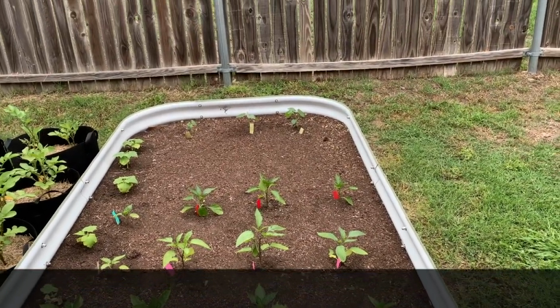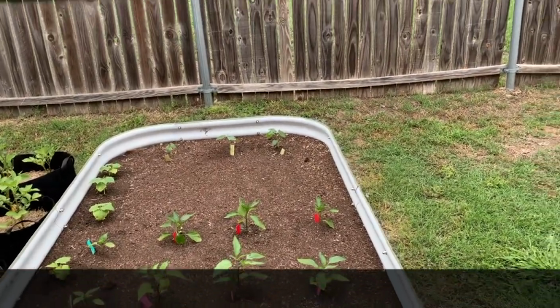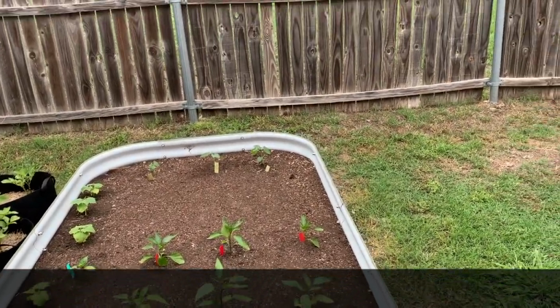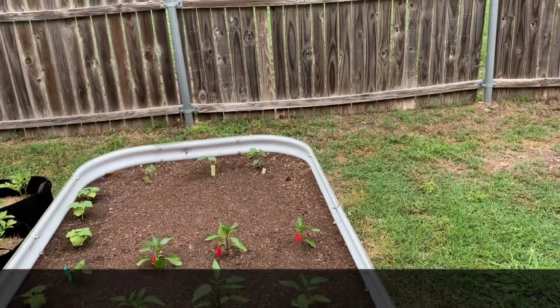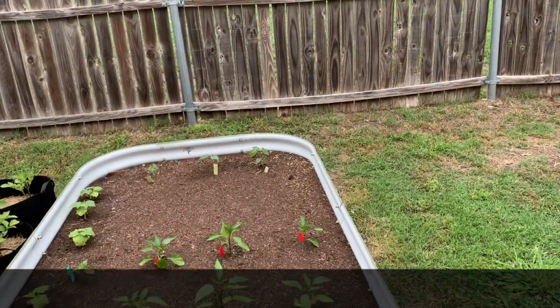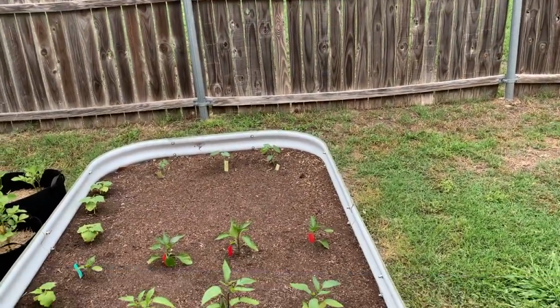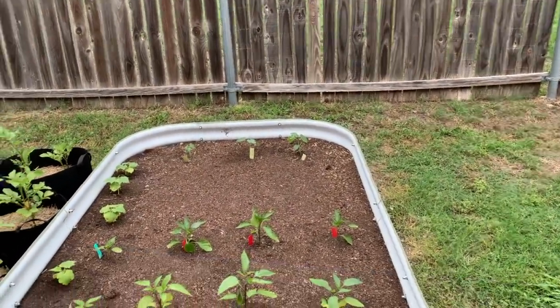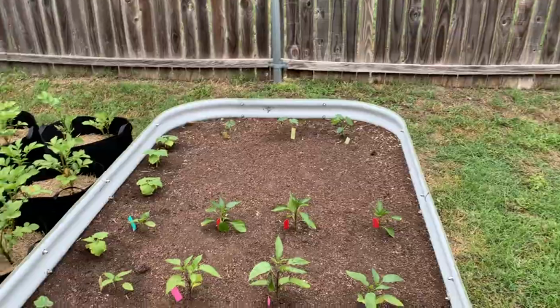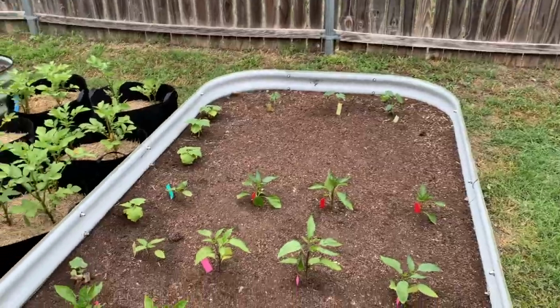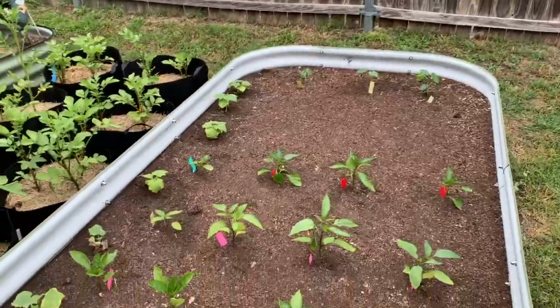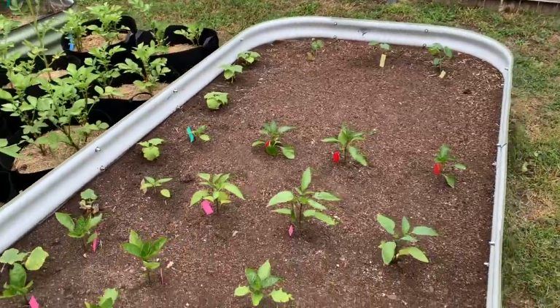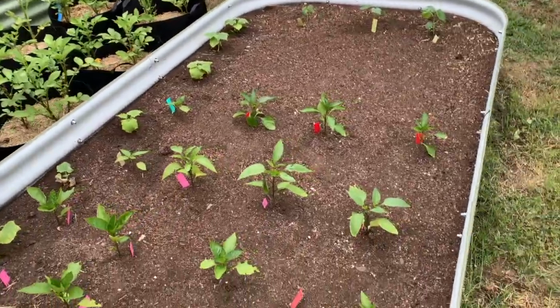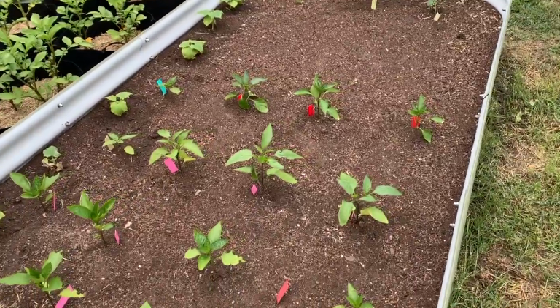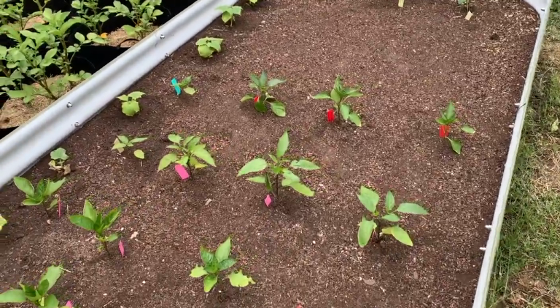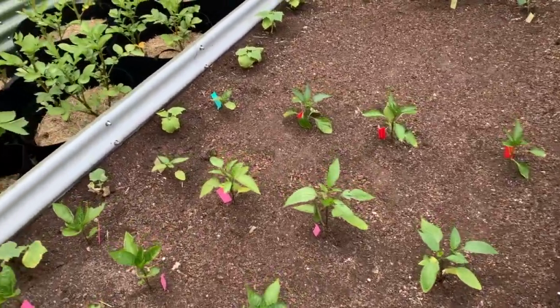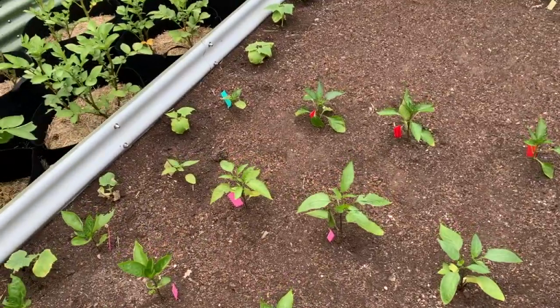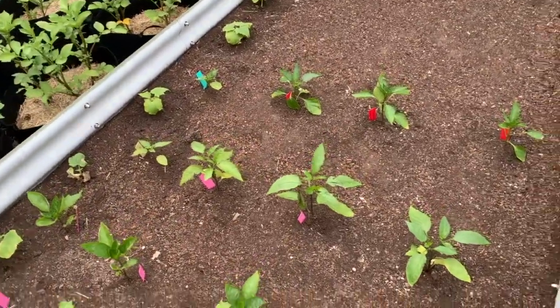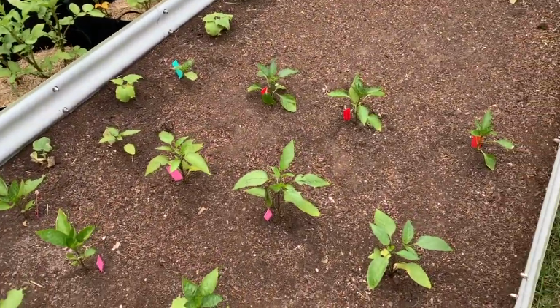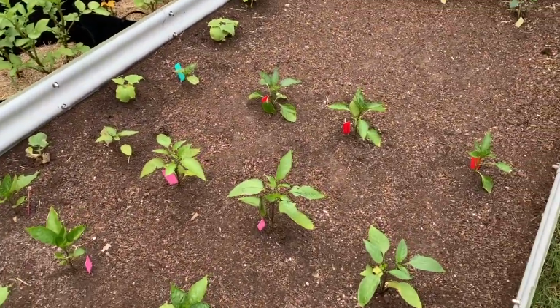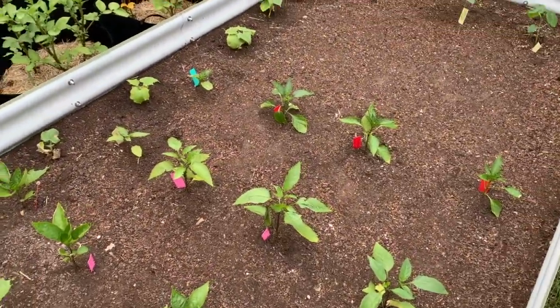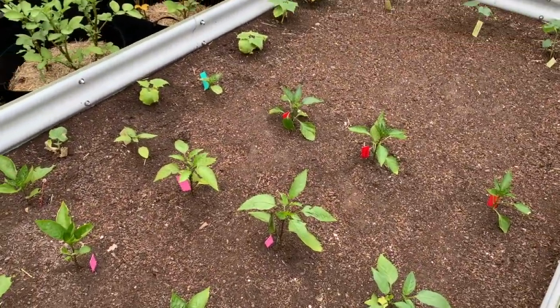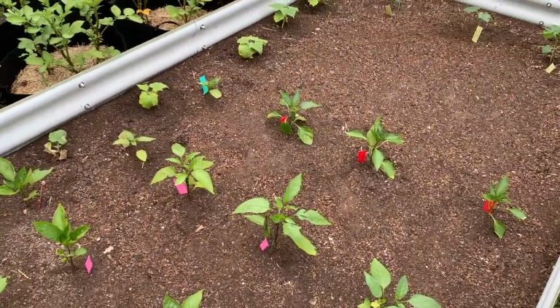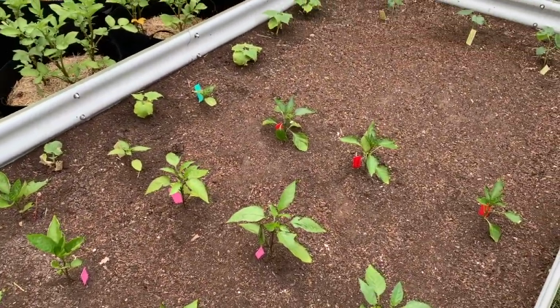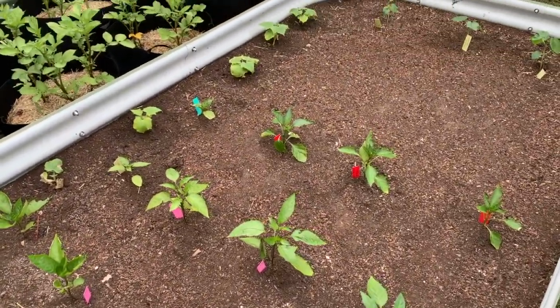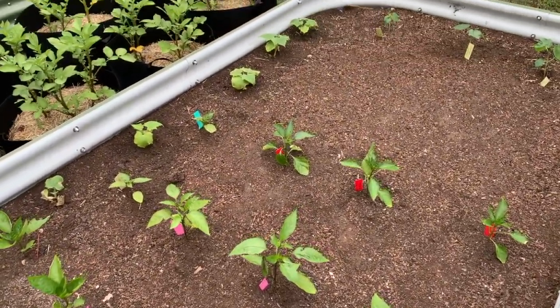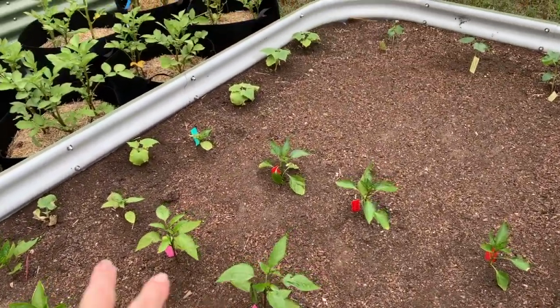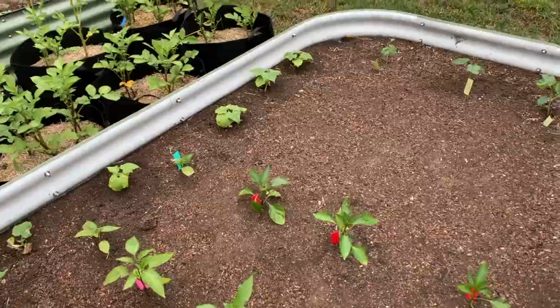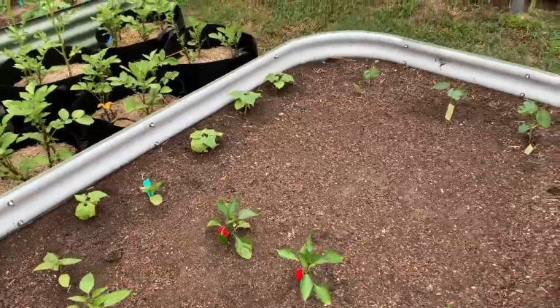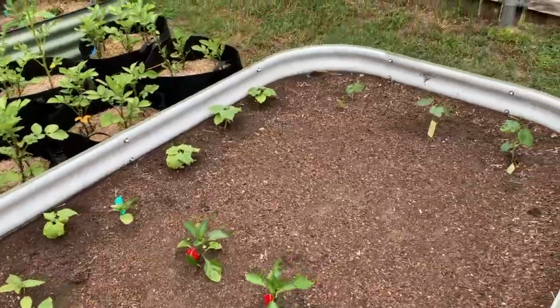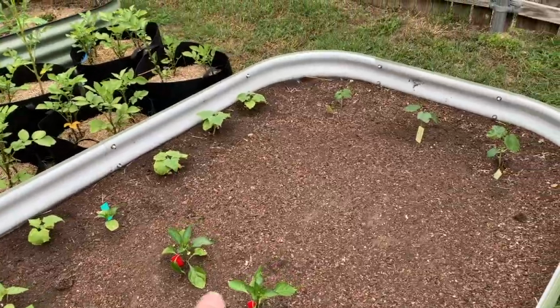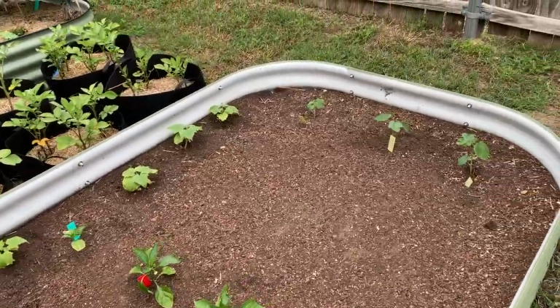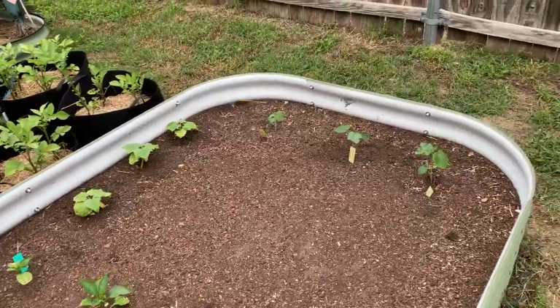I've got some bell peppers, some jalapeños, some poblanos.